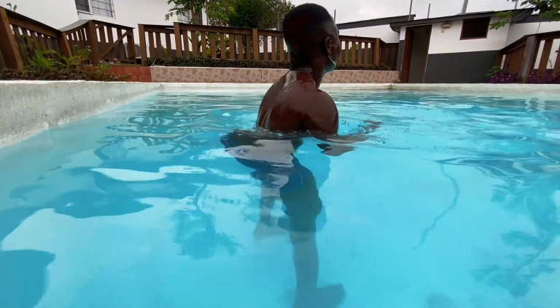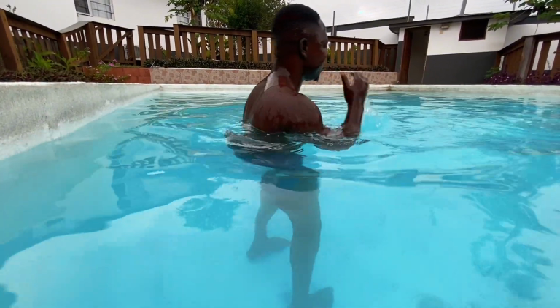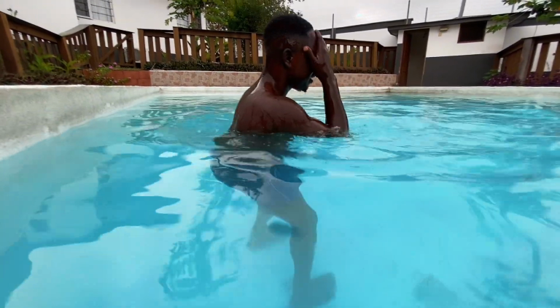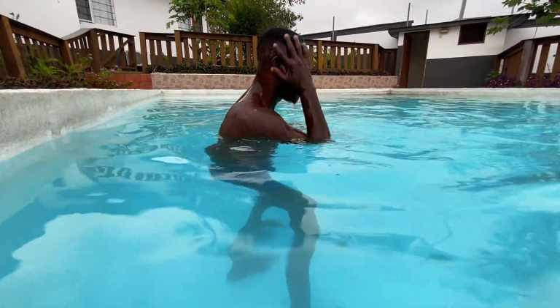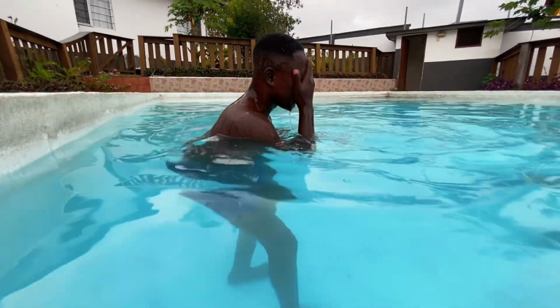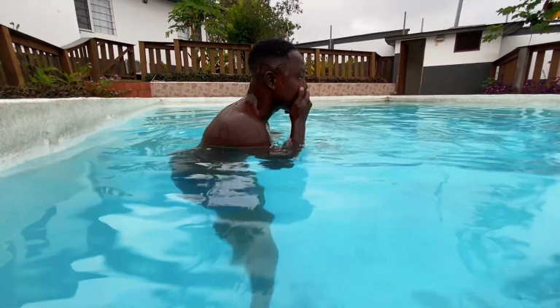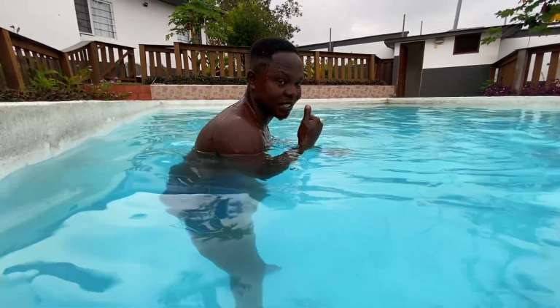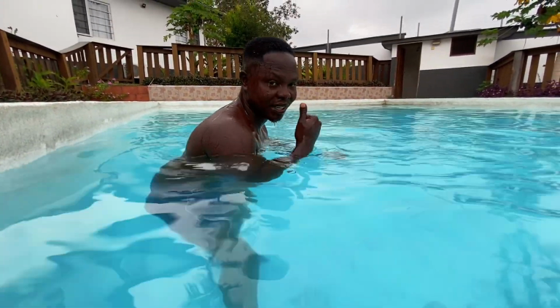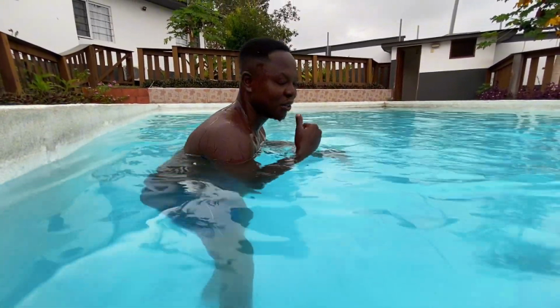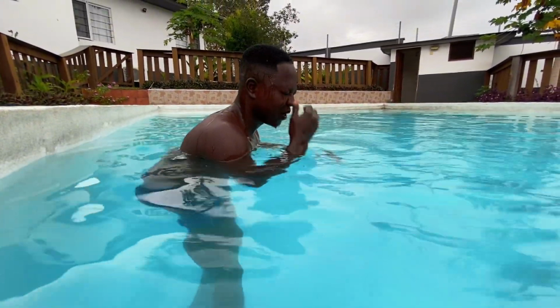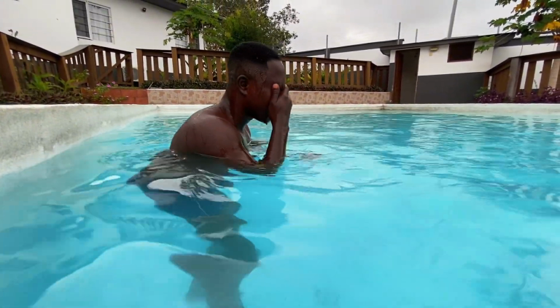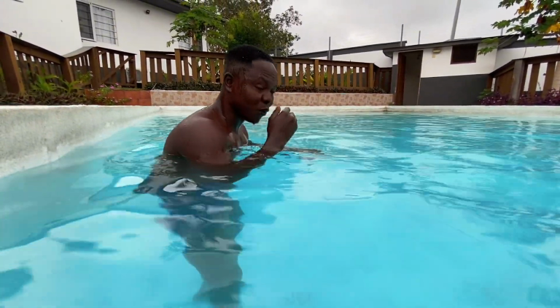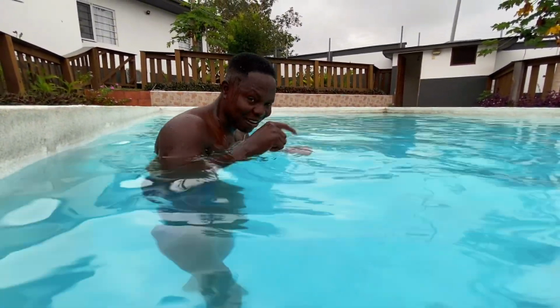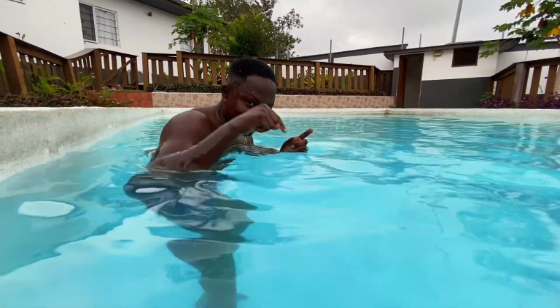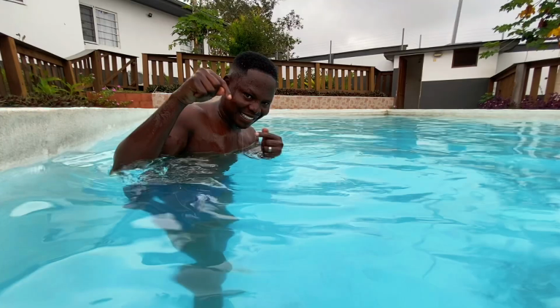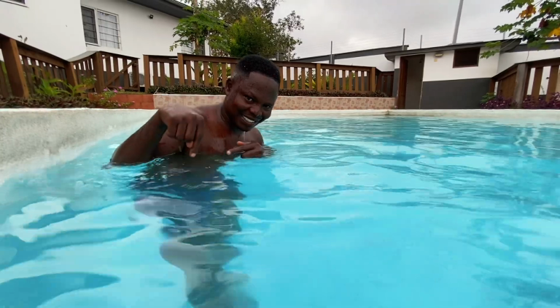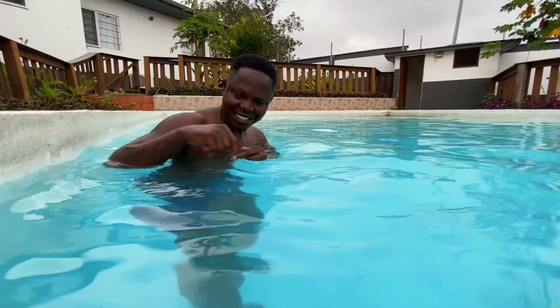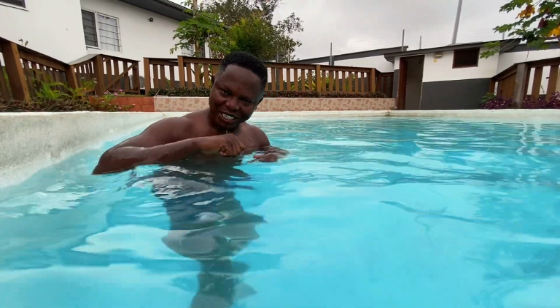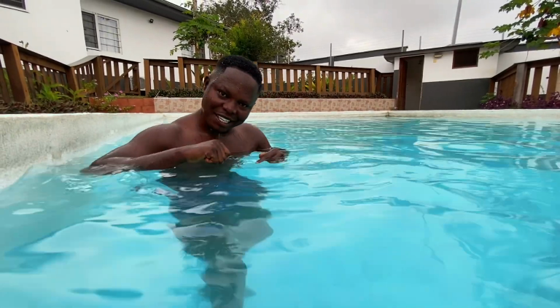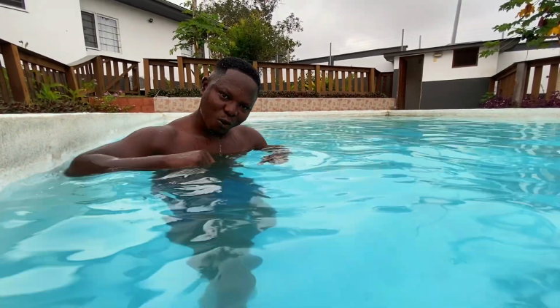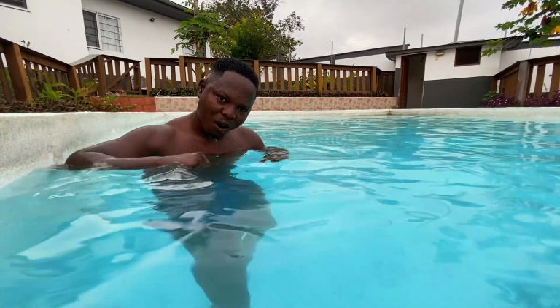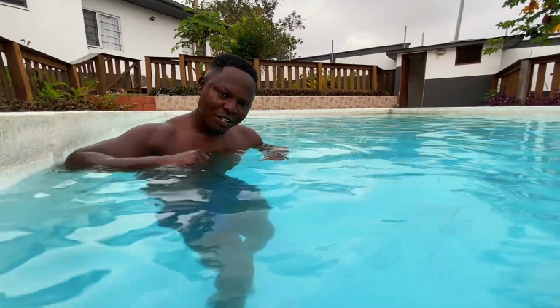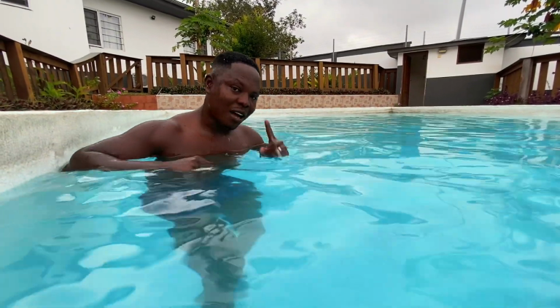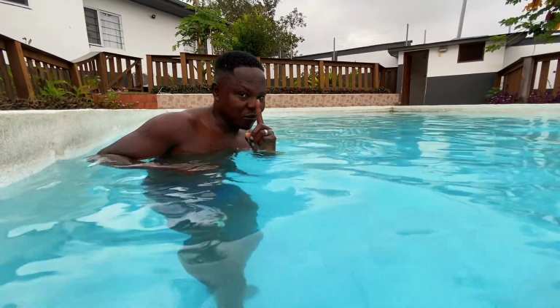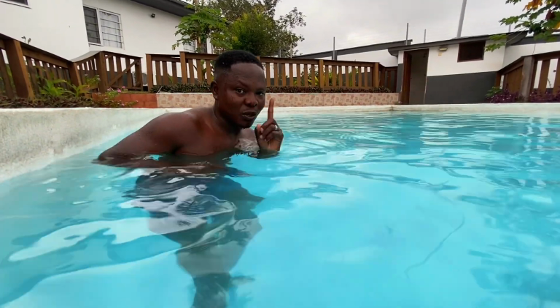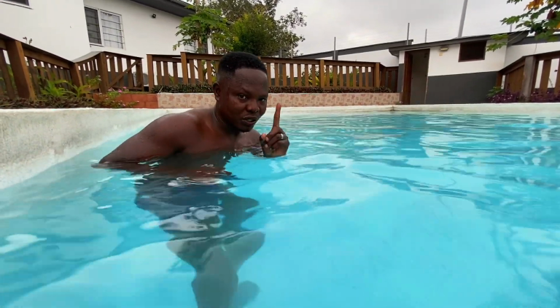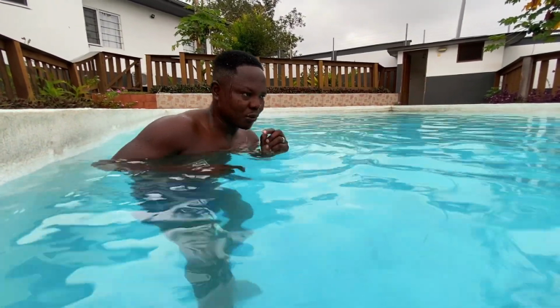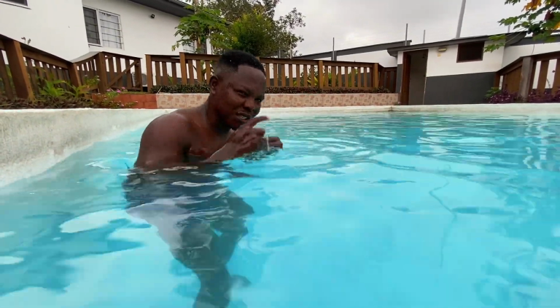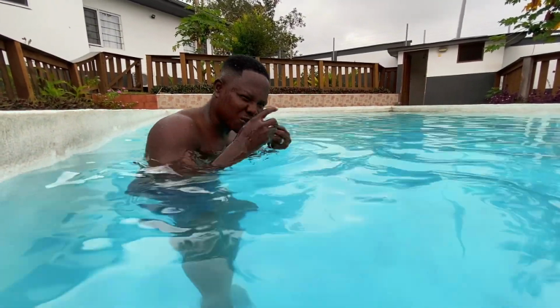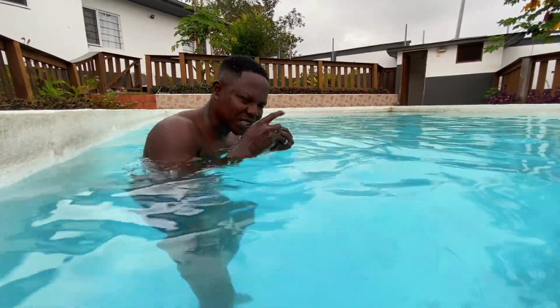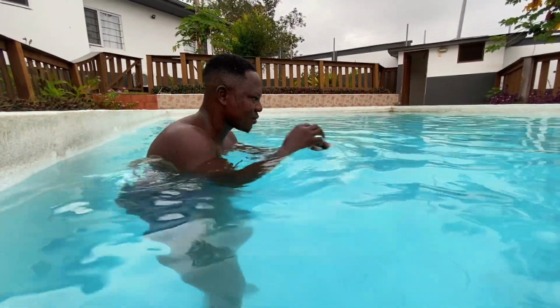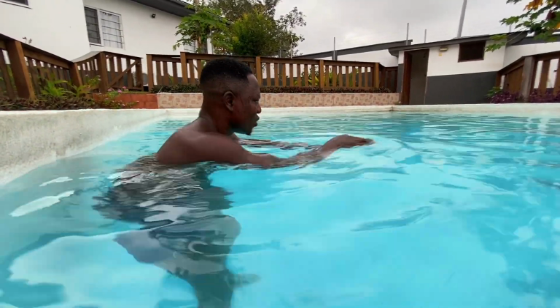Do you see that? Good. So we leverage on this to get our legs to the wall so that our set-off can be good. I'm going to do this two or three times — watch.